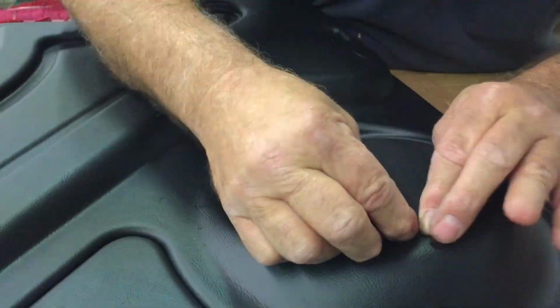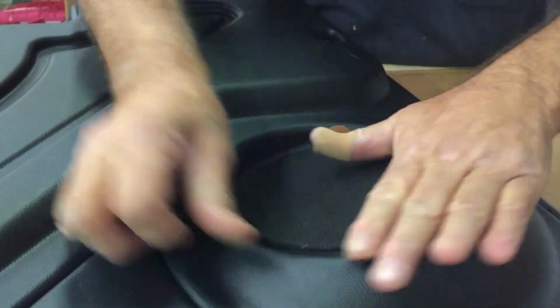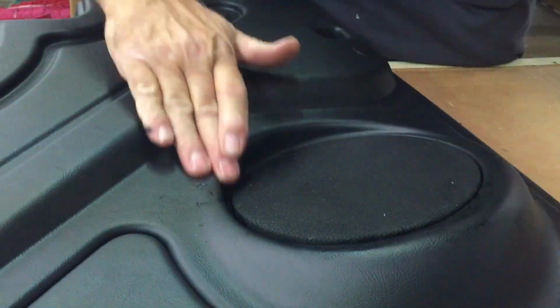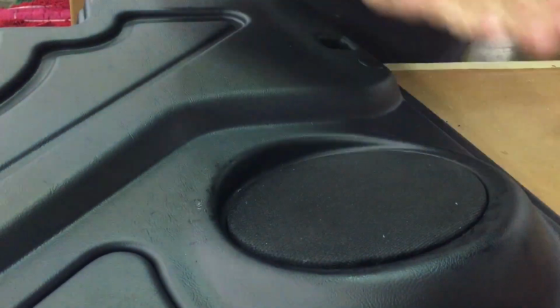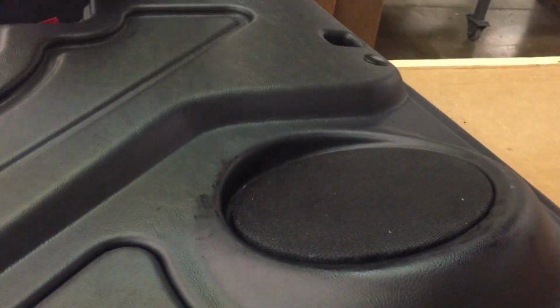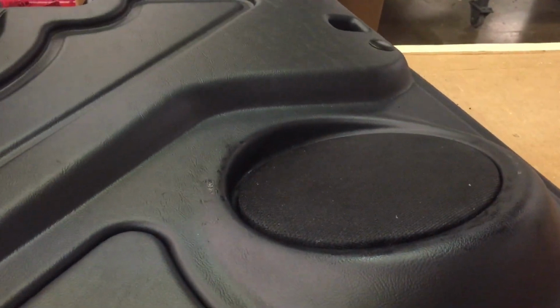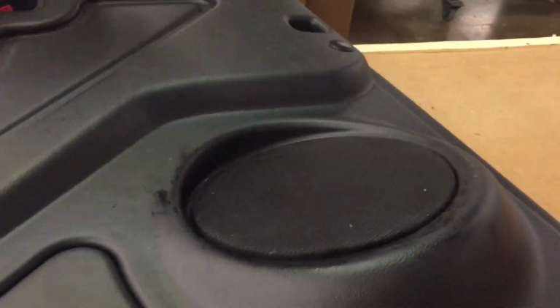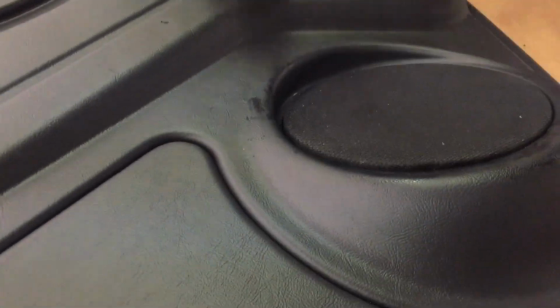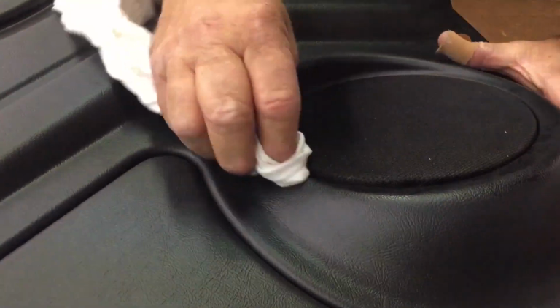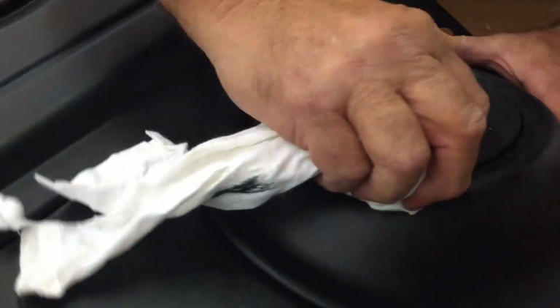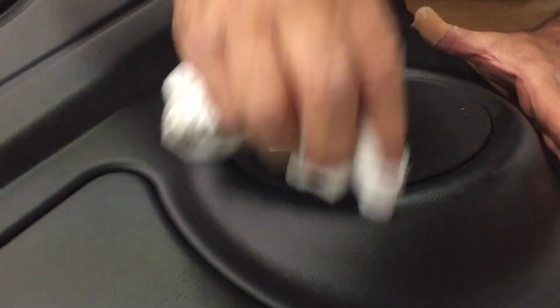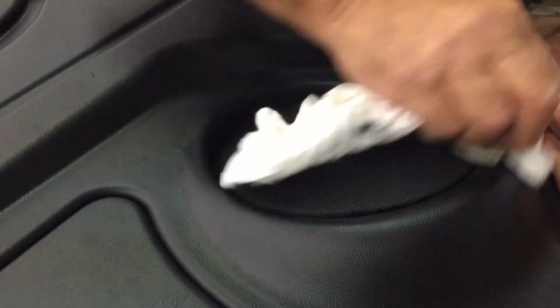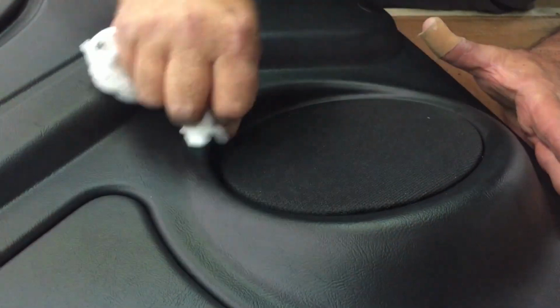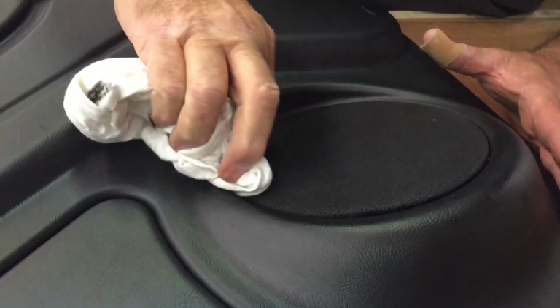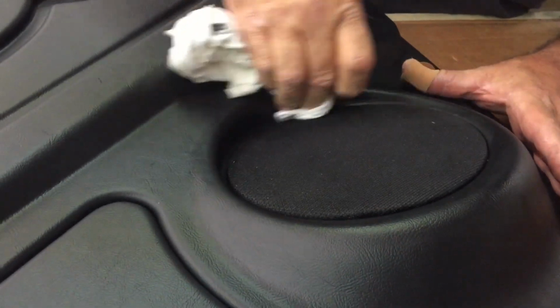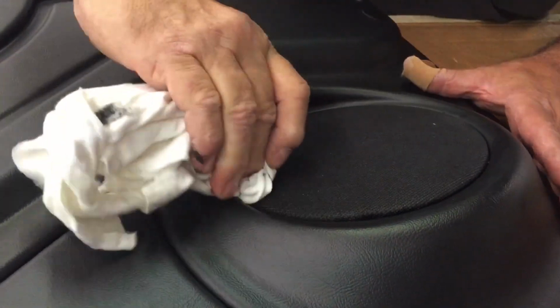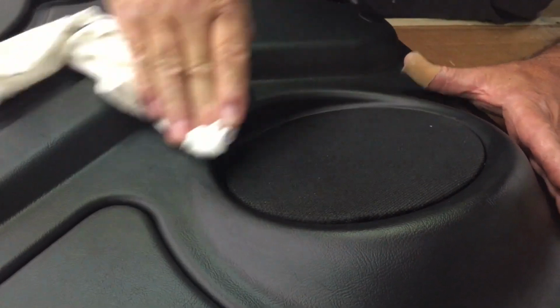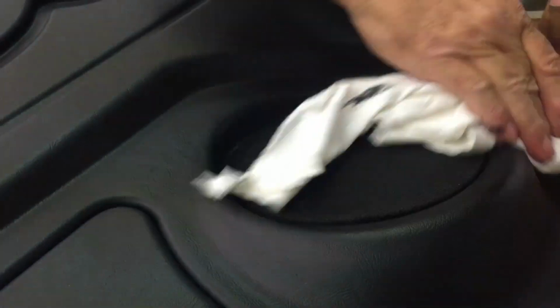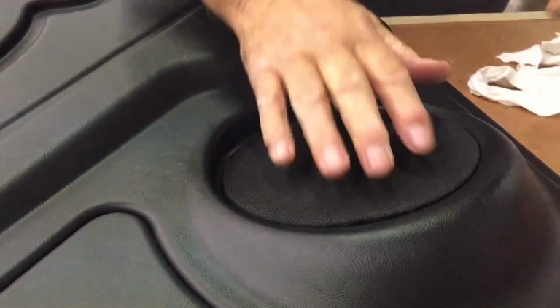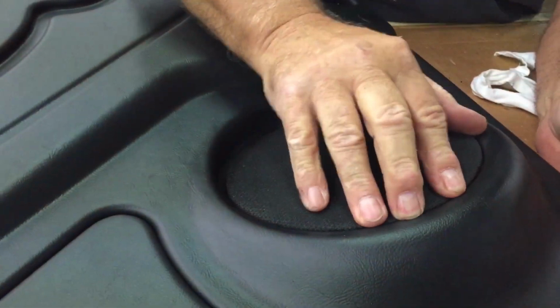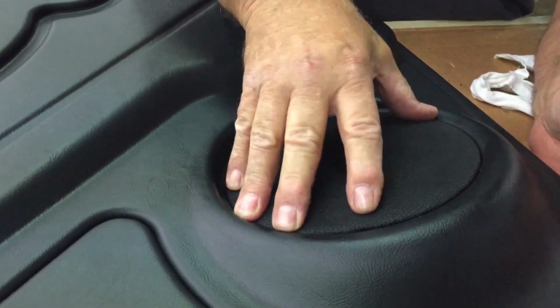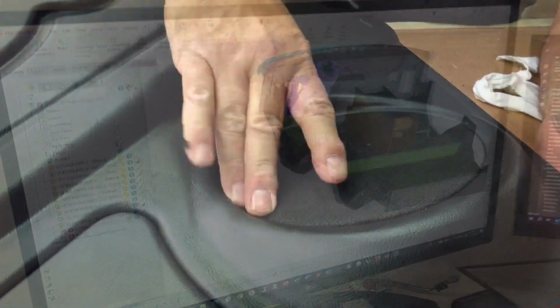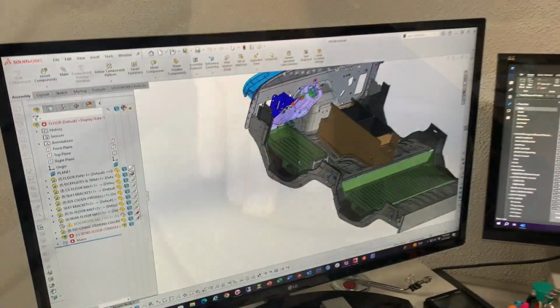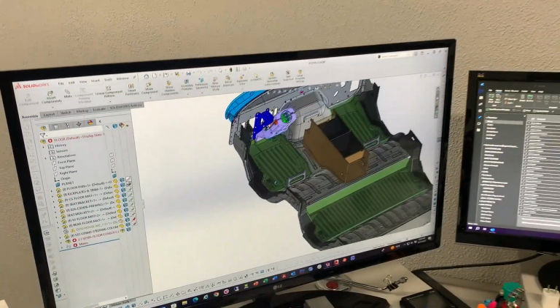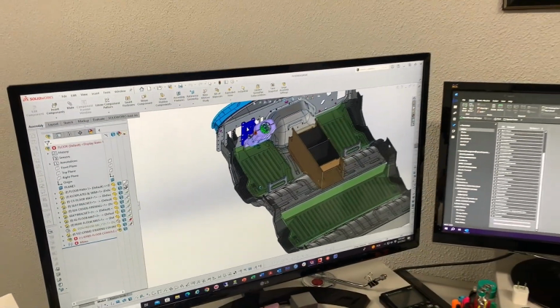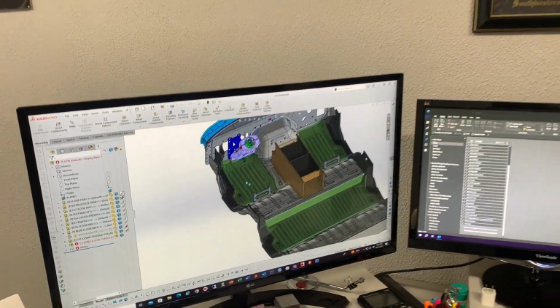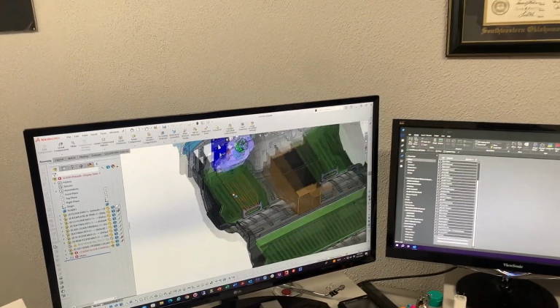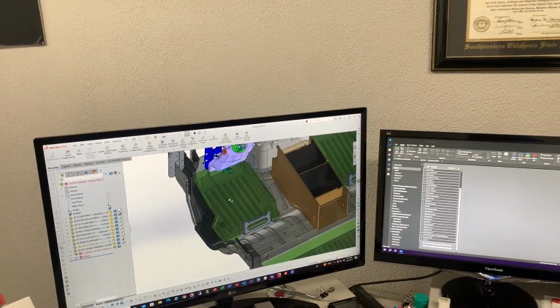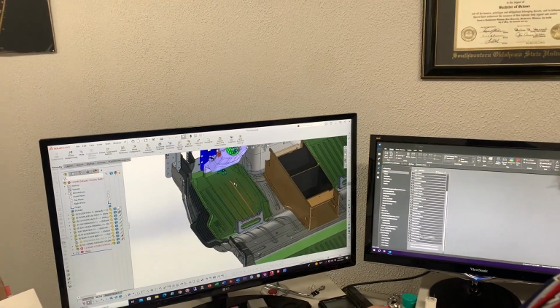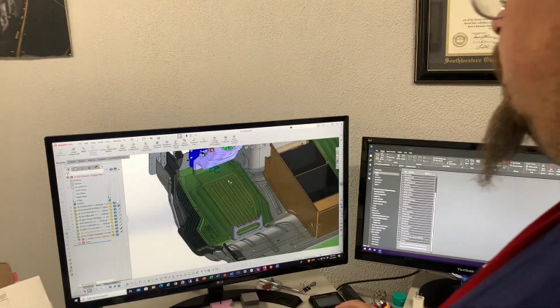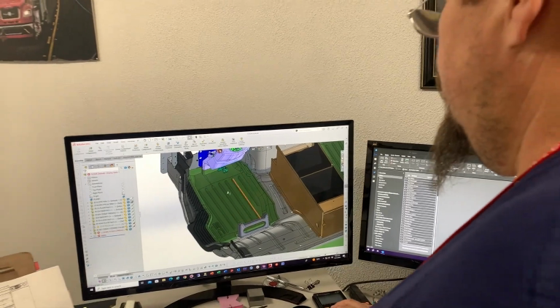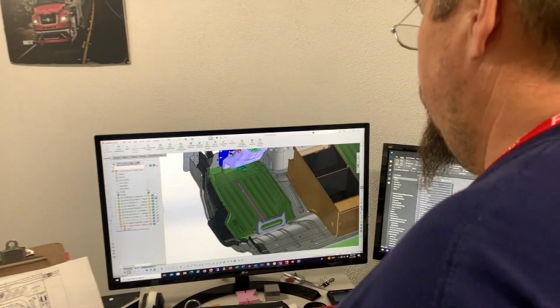Salient Designs specializes in thermoforming, a process that allows us to craft custom interior components with unparalleled precision. From concept to creation, we're there every step of the way.